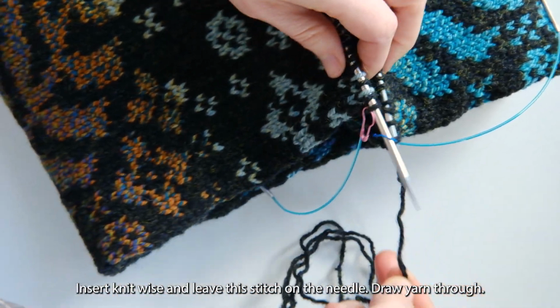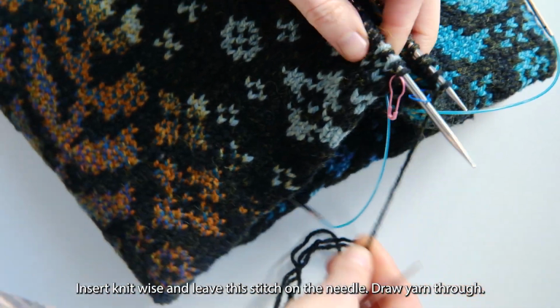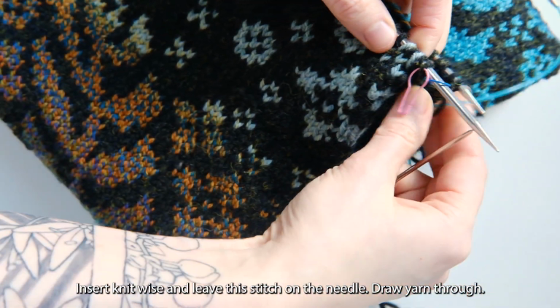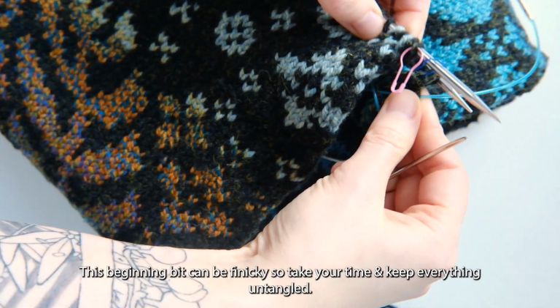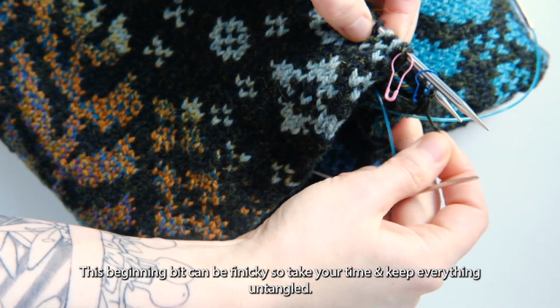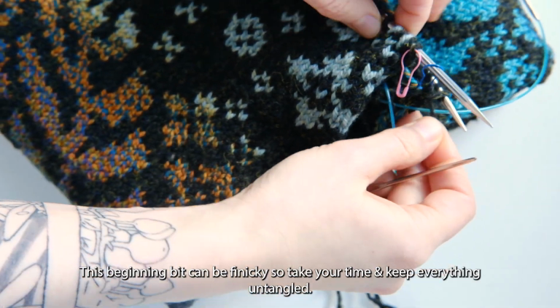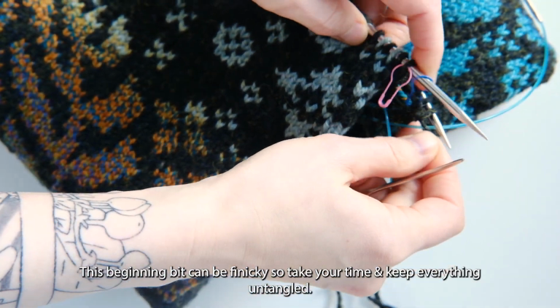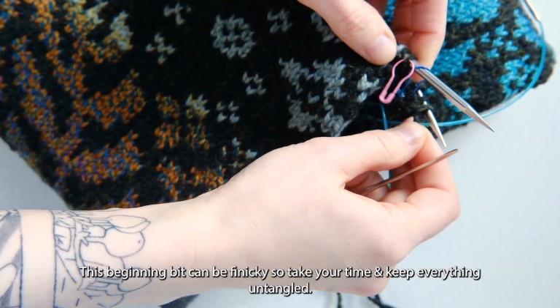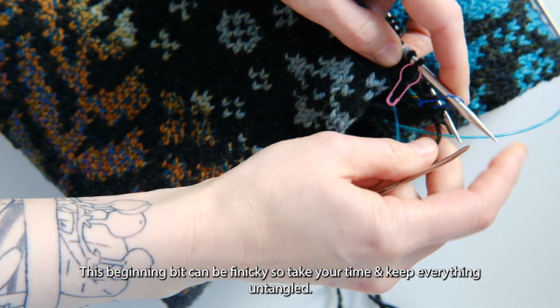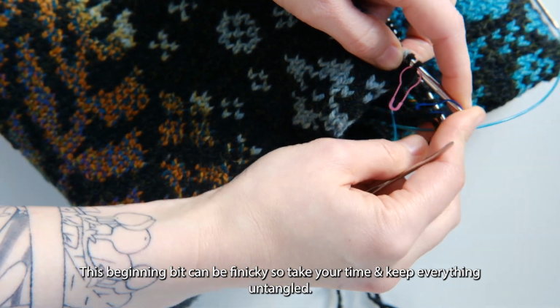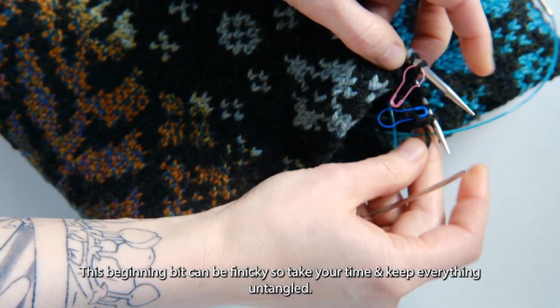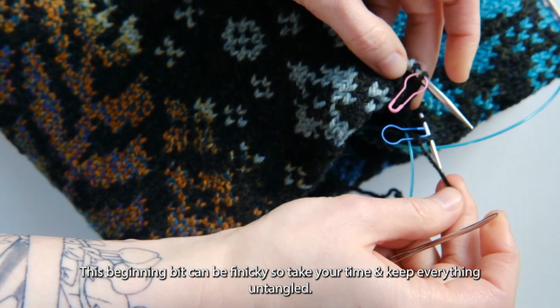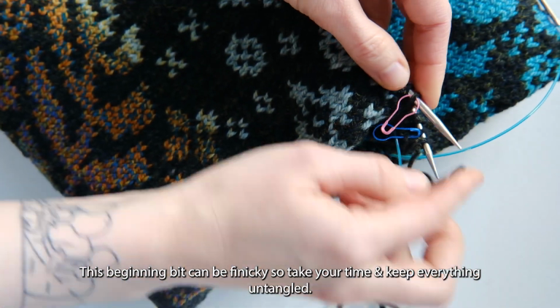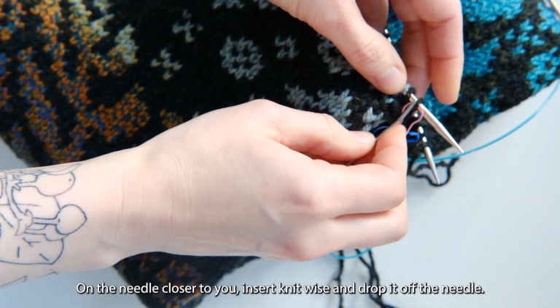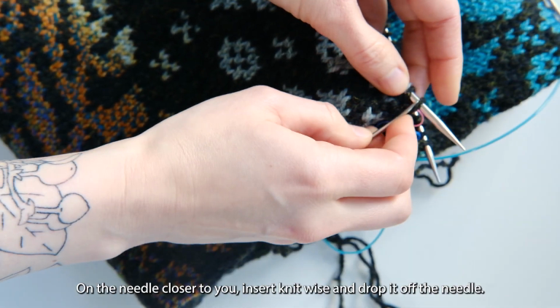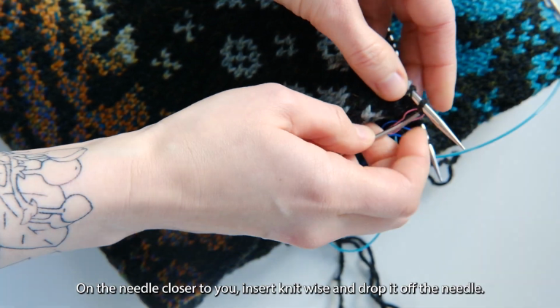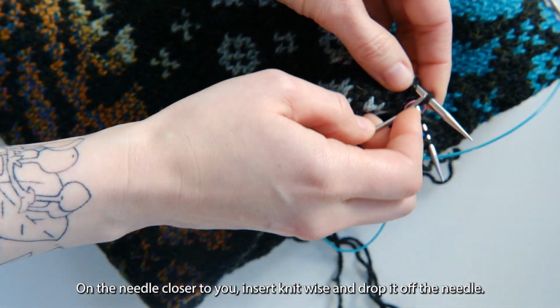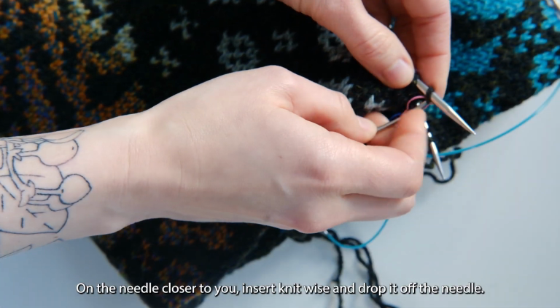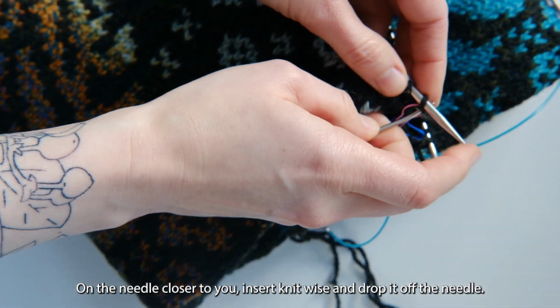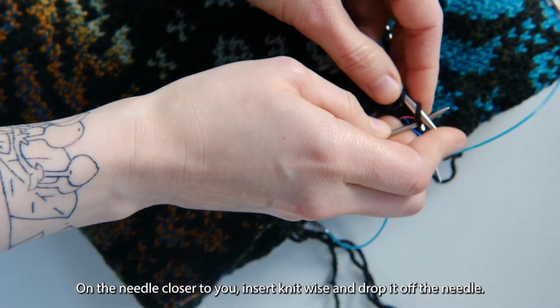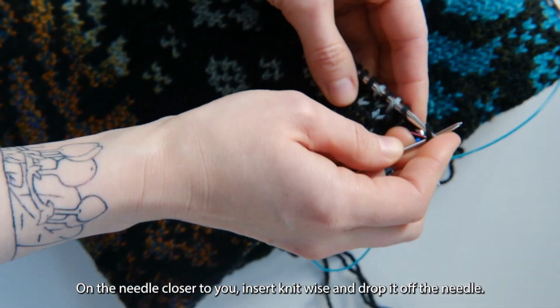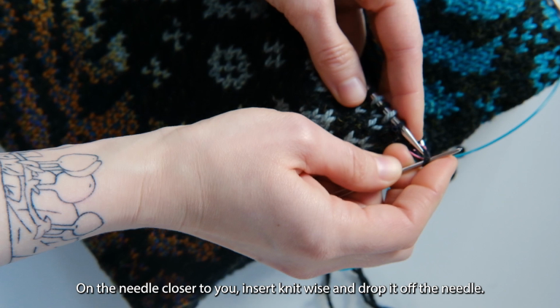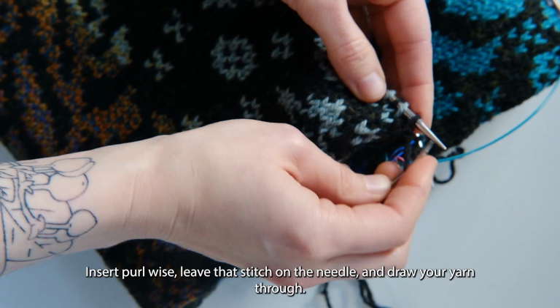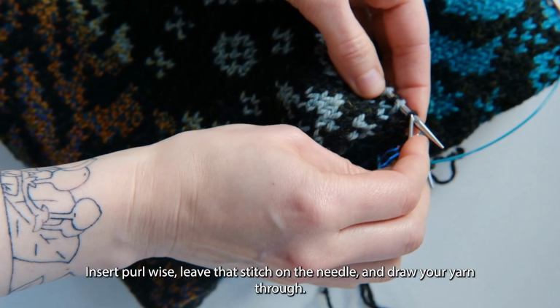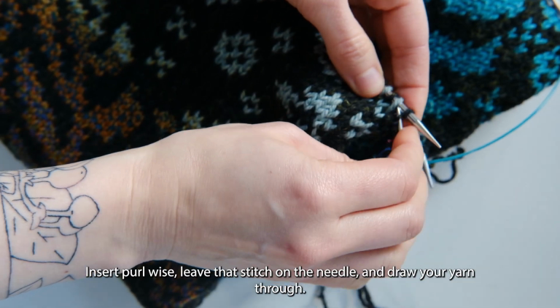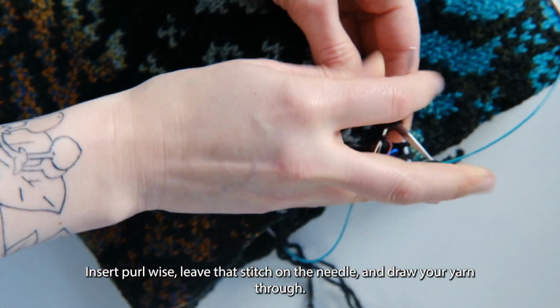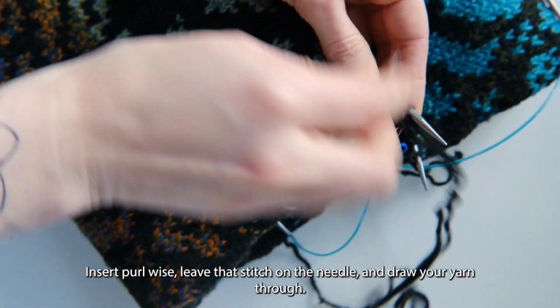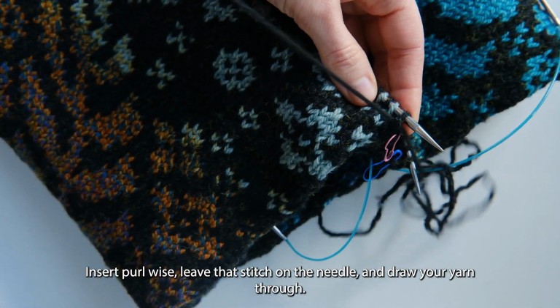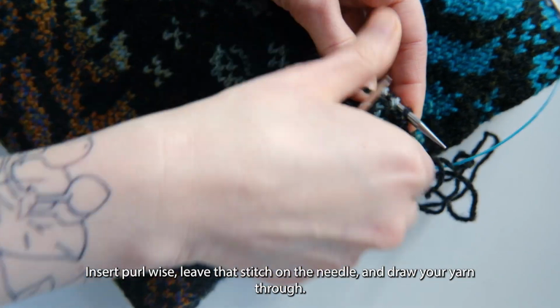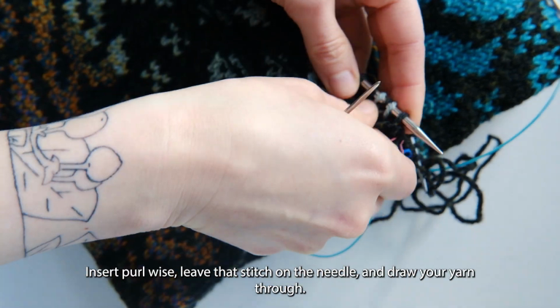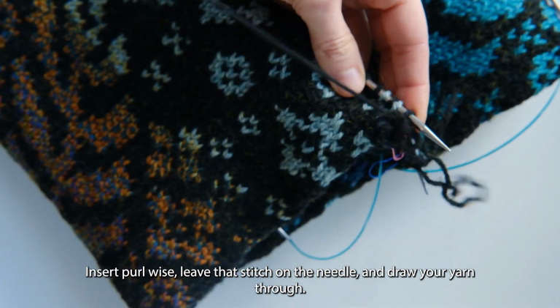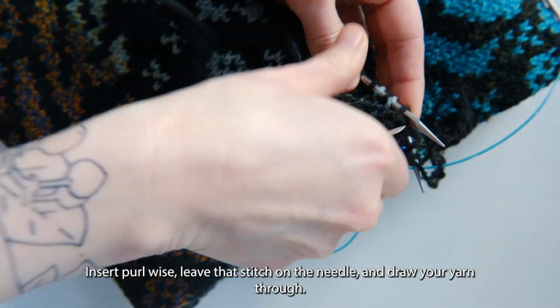This beginning bit can be finicky, so take your time and keep everything untangled. On the needle closer to you, insert knitwise and drop it off the needle. Insert purlwise, leave that stitch on the needle, and draw your yarn through.